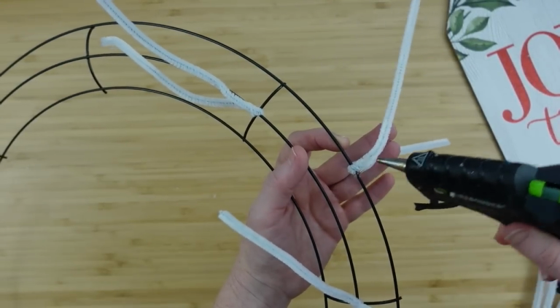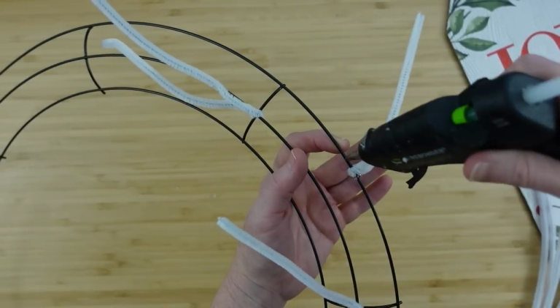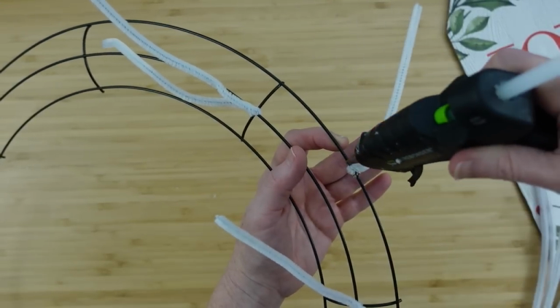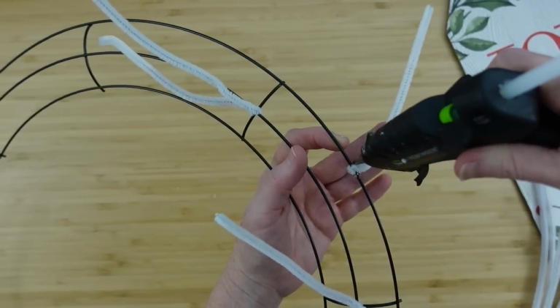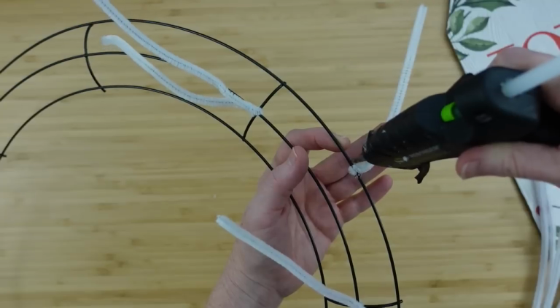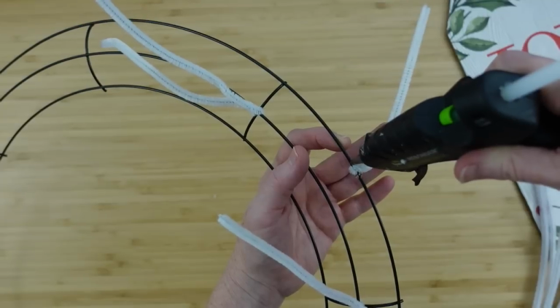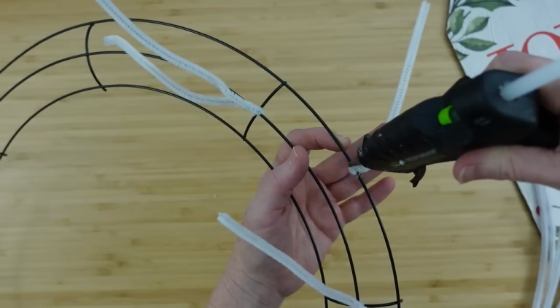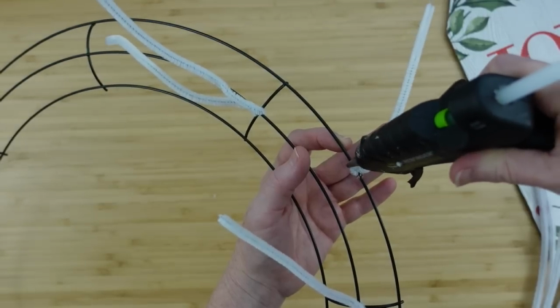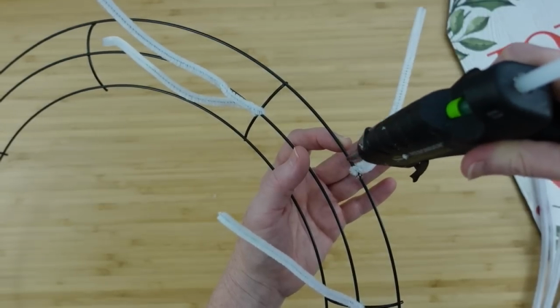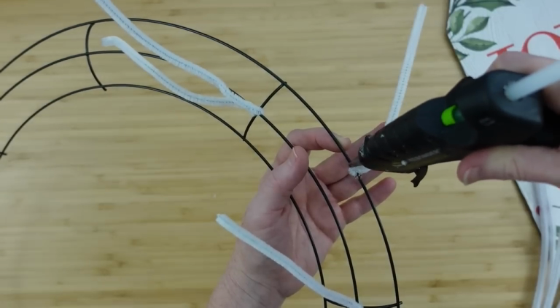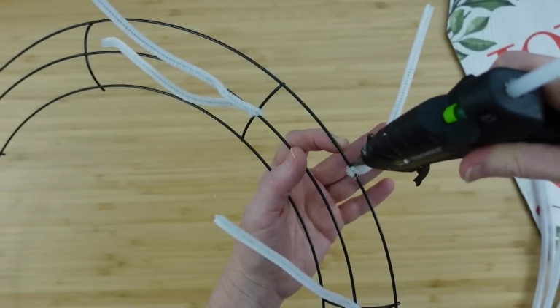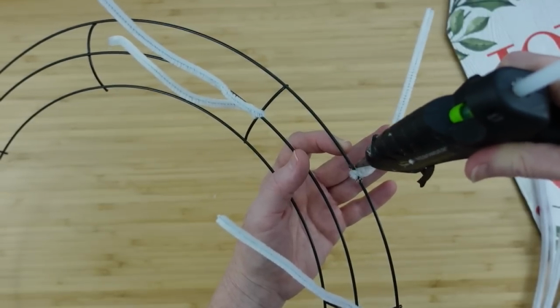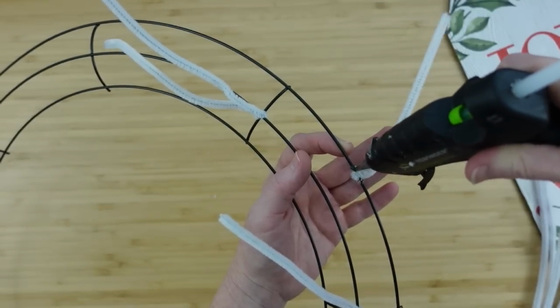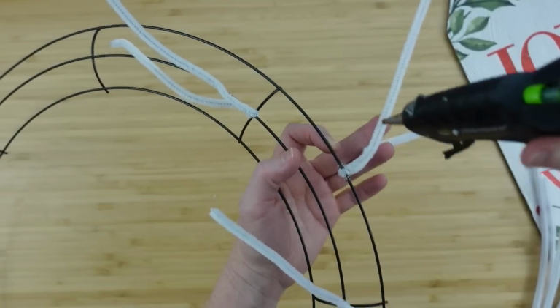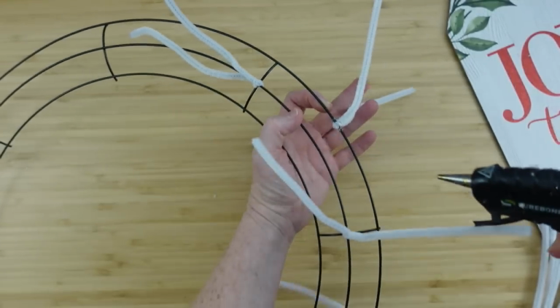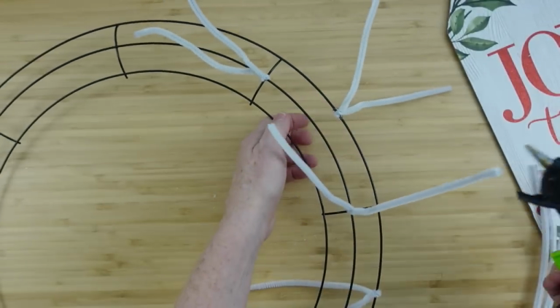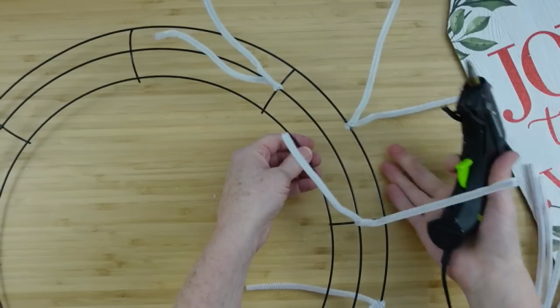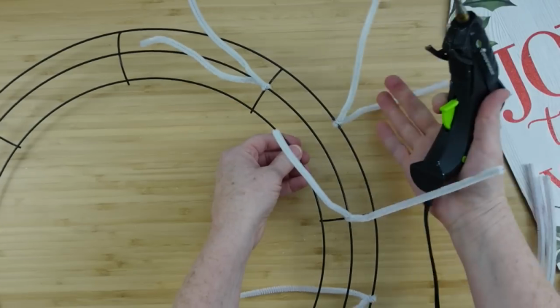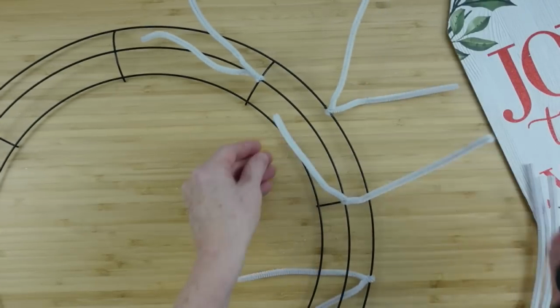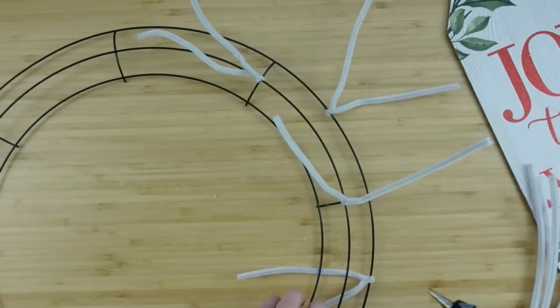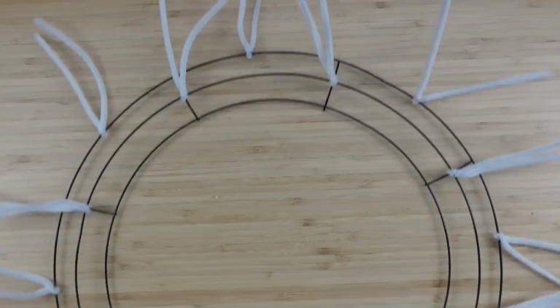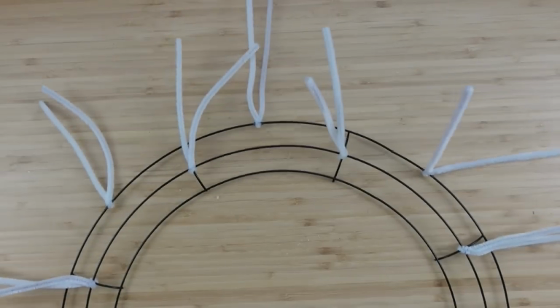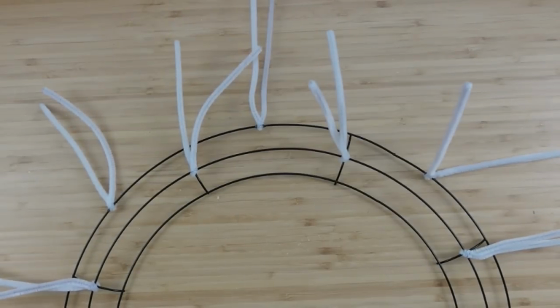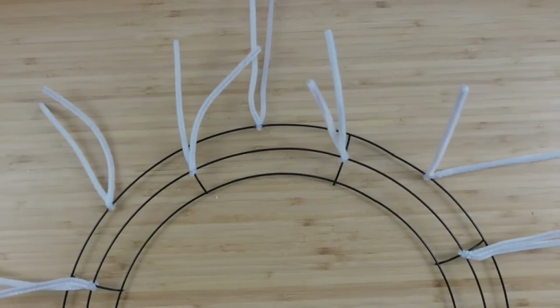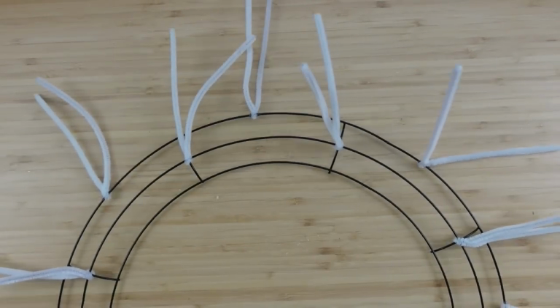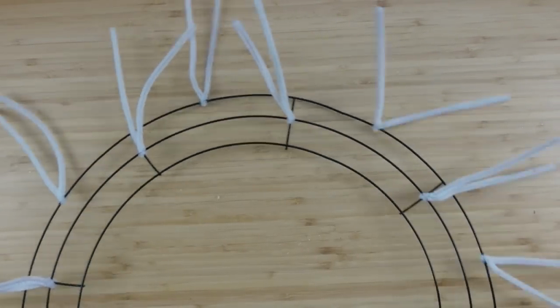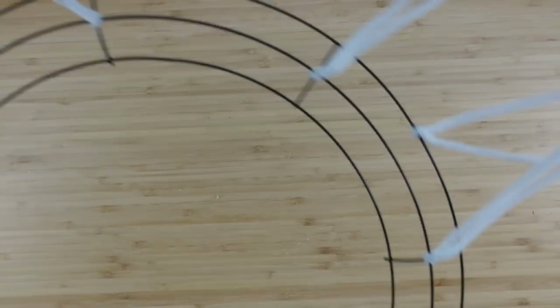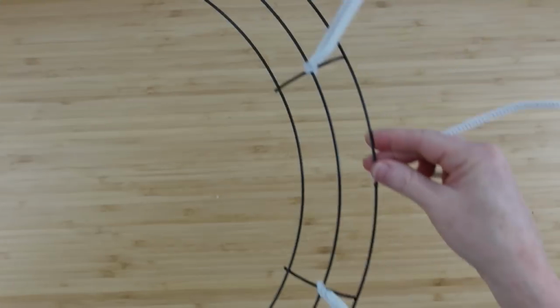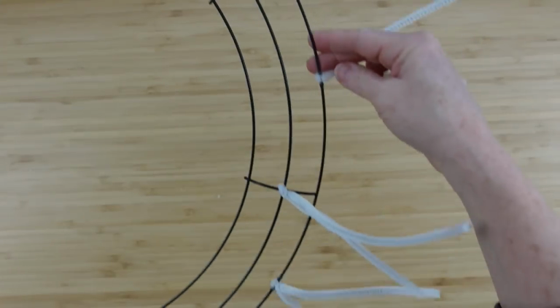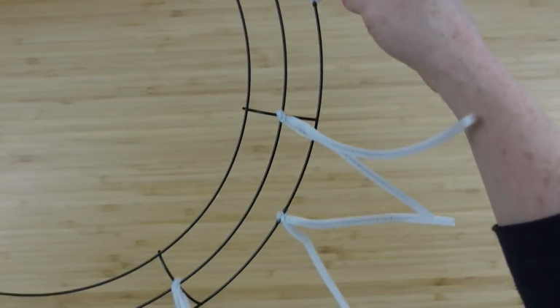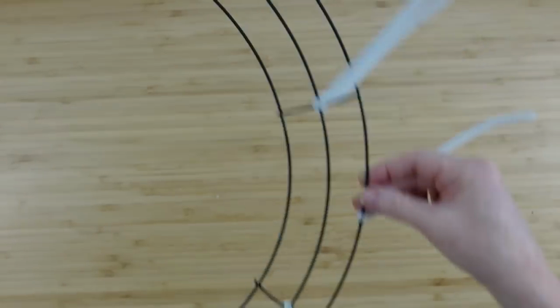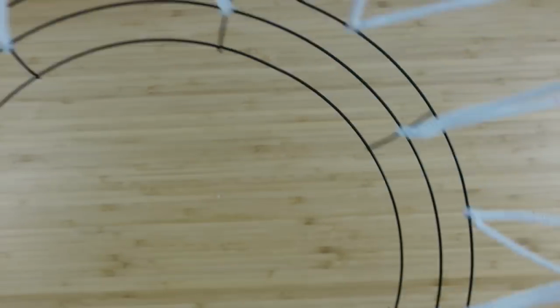To keep that from moving, if it bothers you, just add a little hot glue on either side and let it dry. This is what it looks like when you have all 16 pipe cleaners on it.